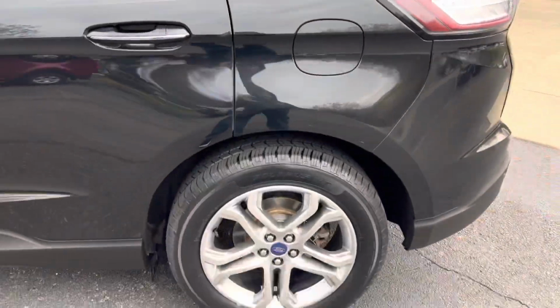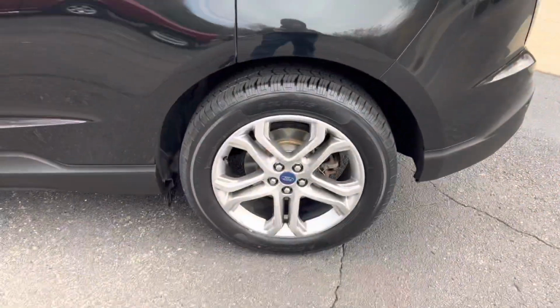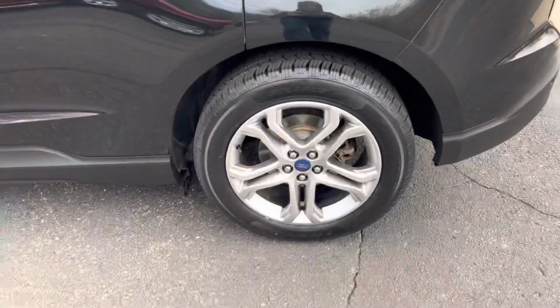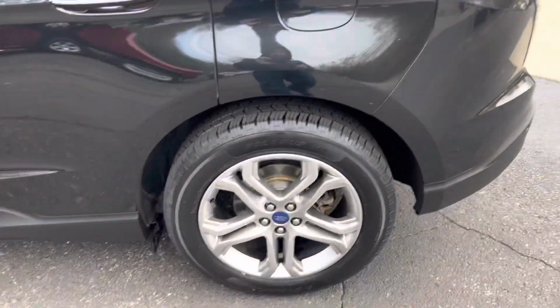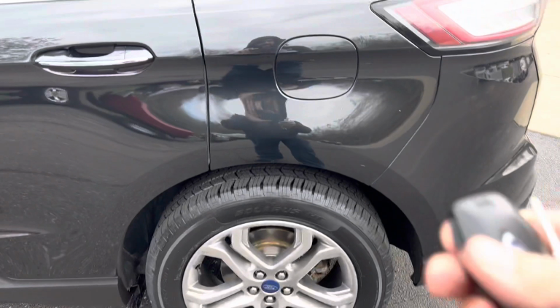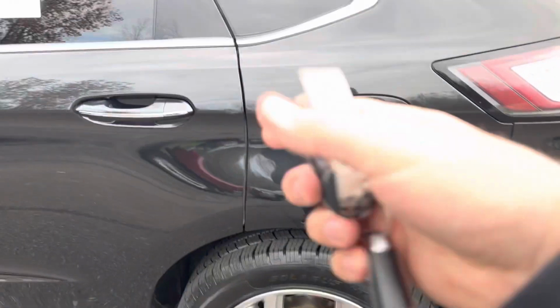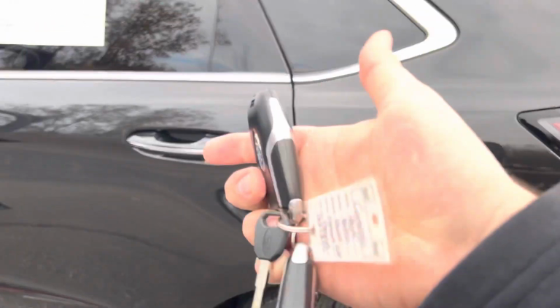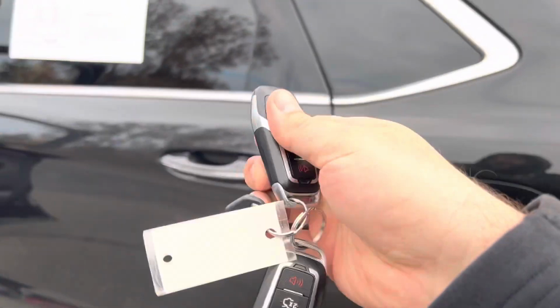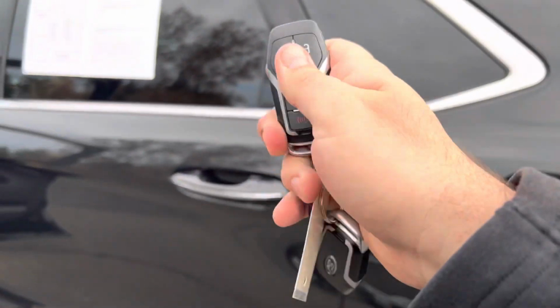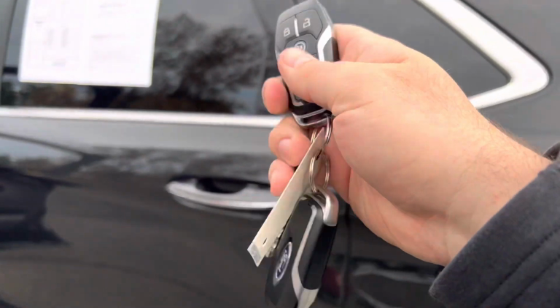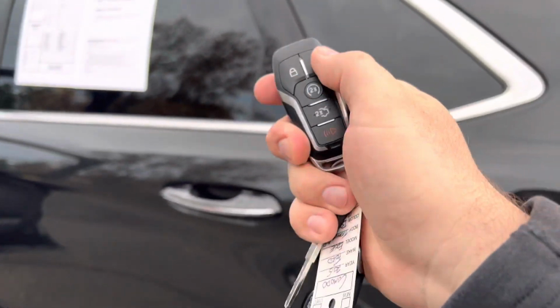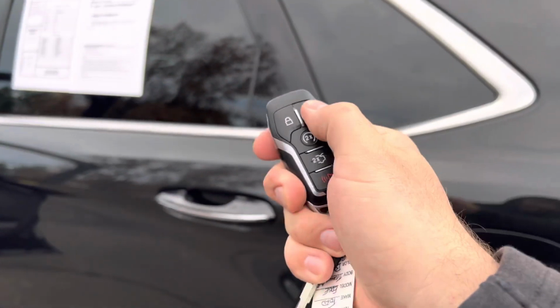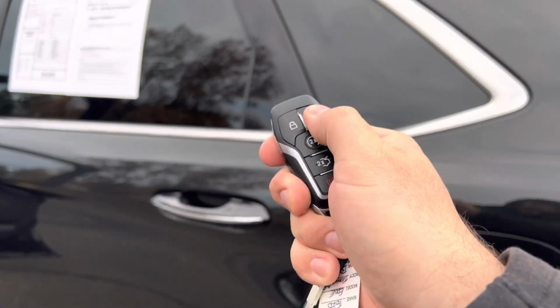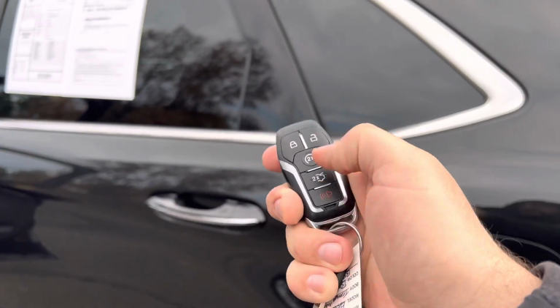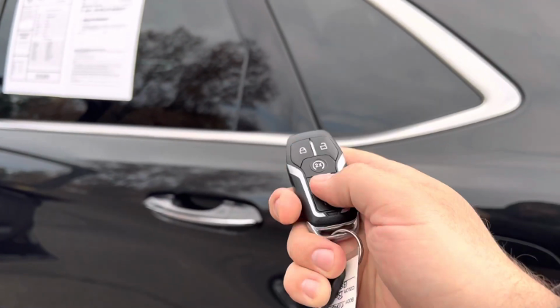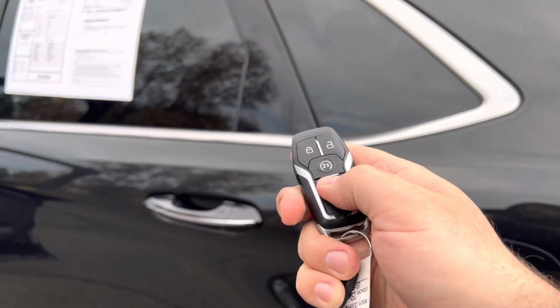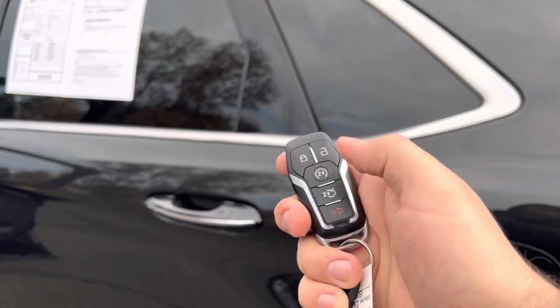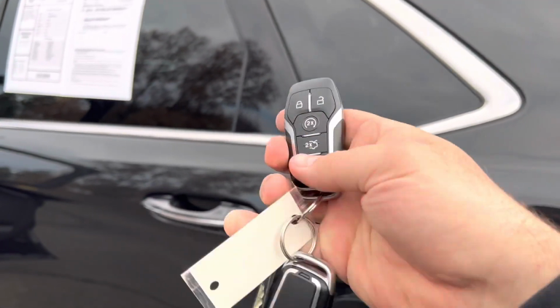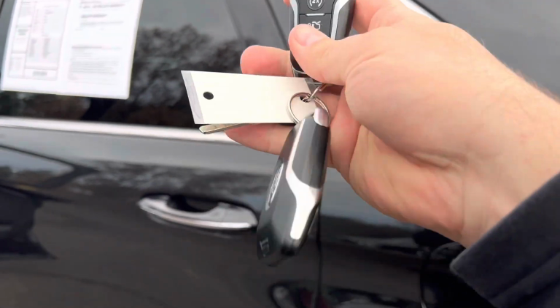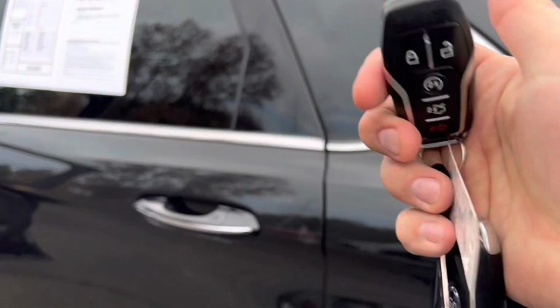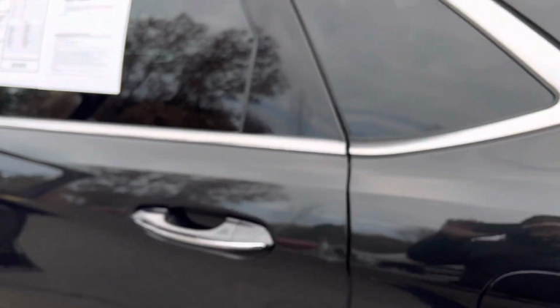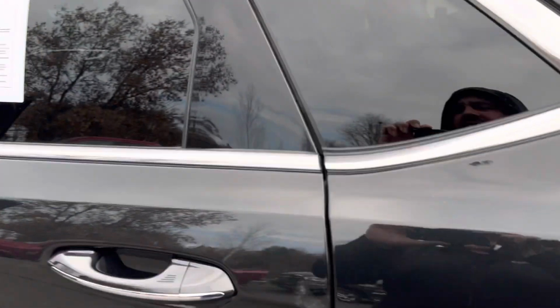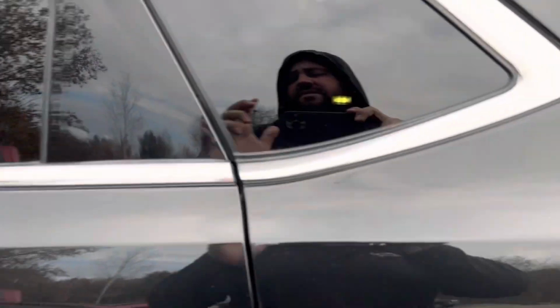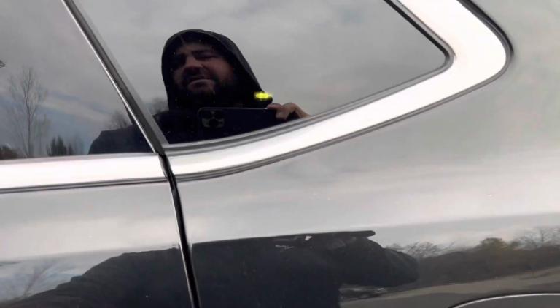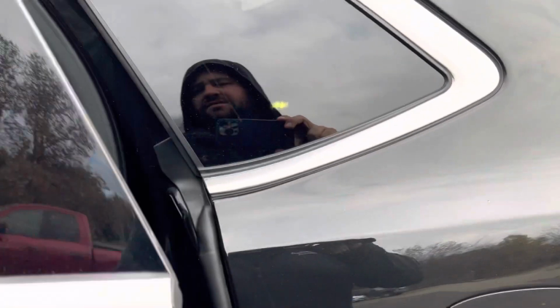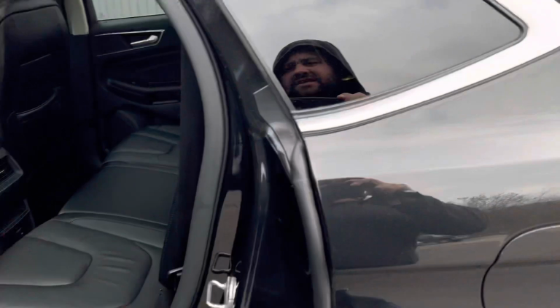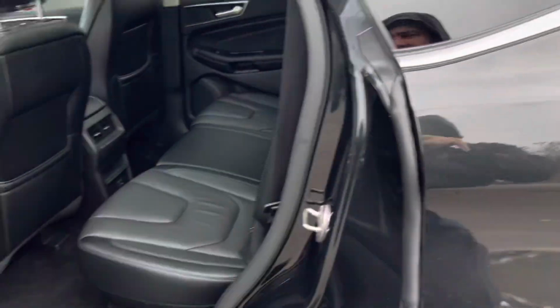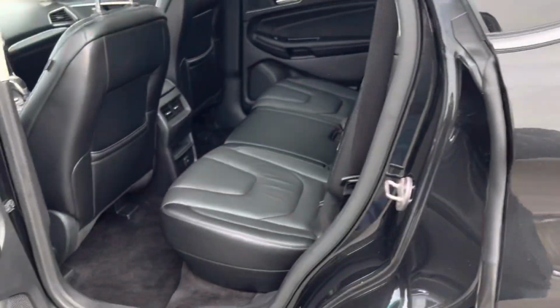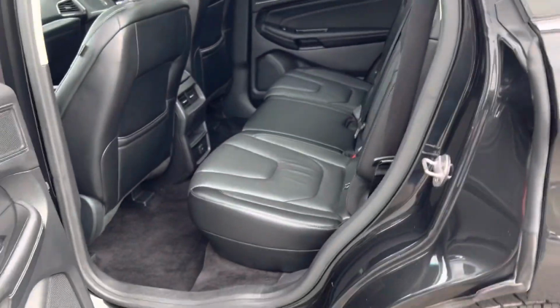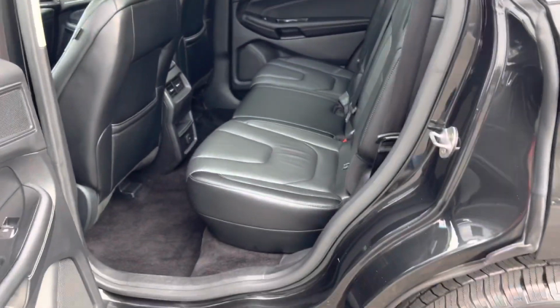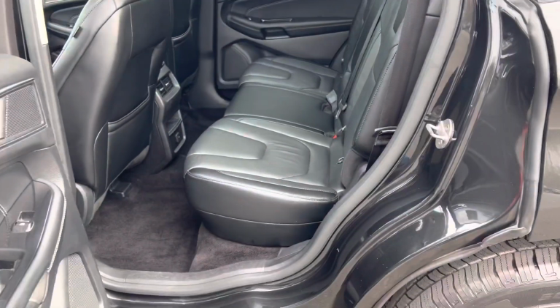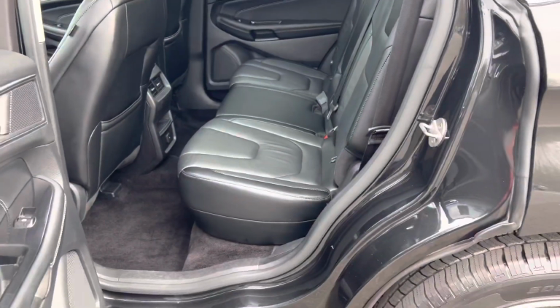Remote start with push button start and power tailgate. I've got two sets of keys for this one. Check it out — look at how clean it is back here.